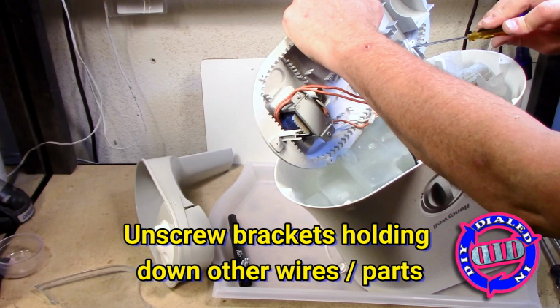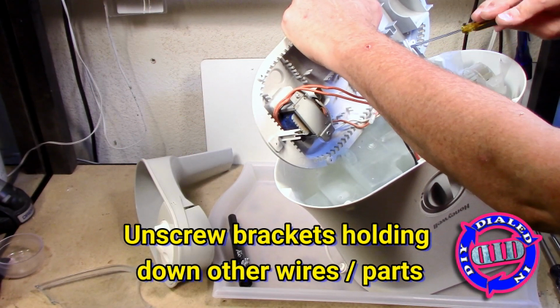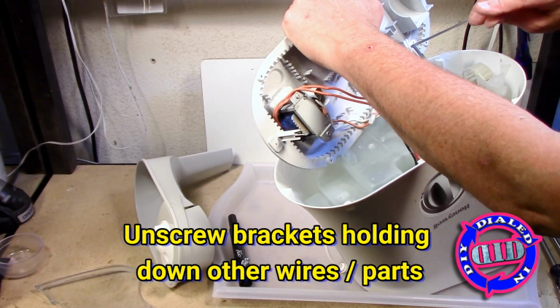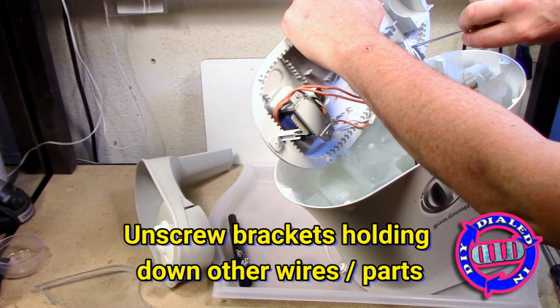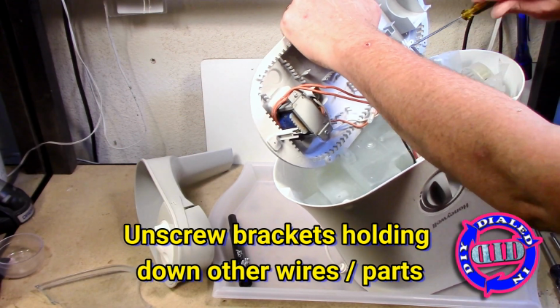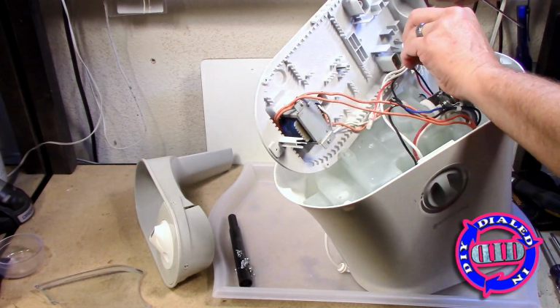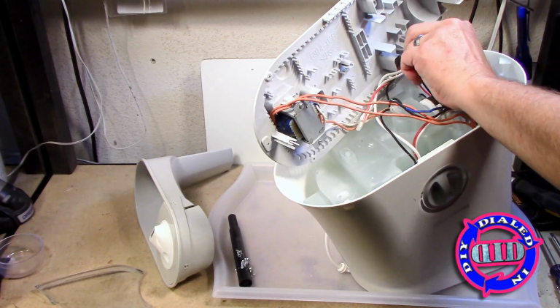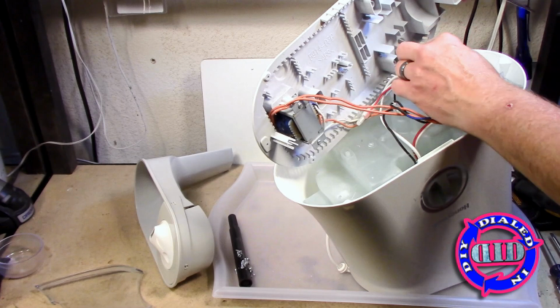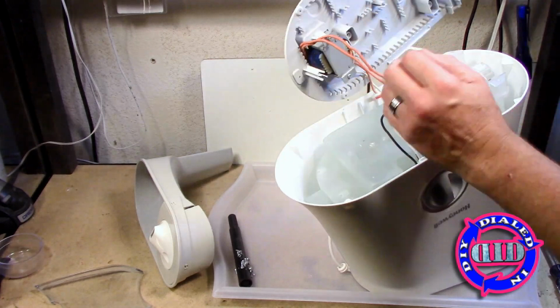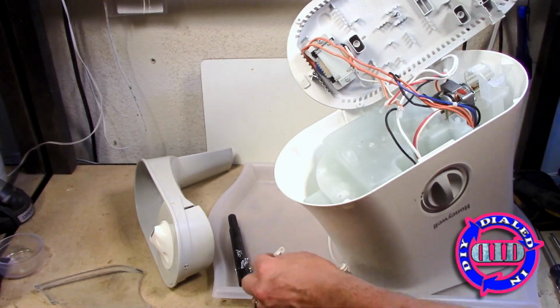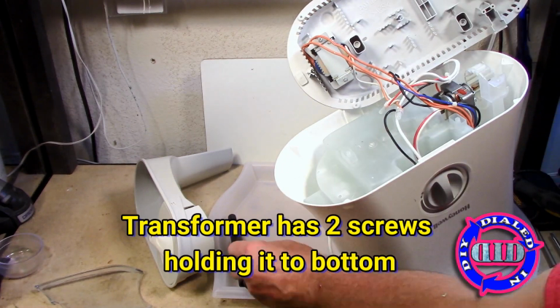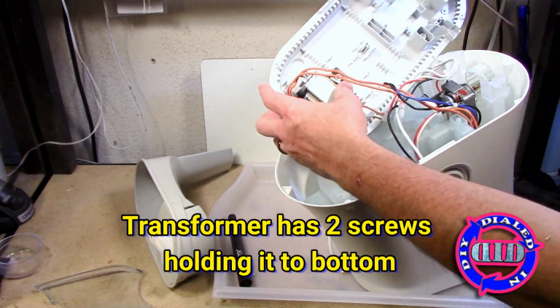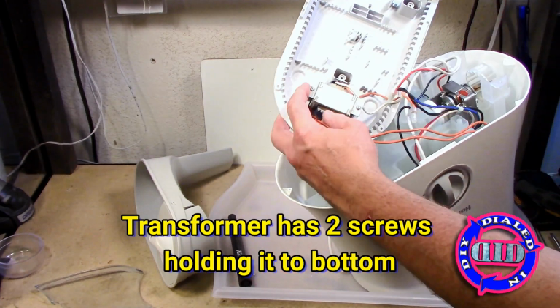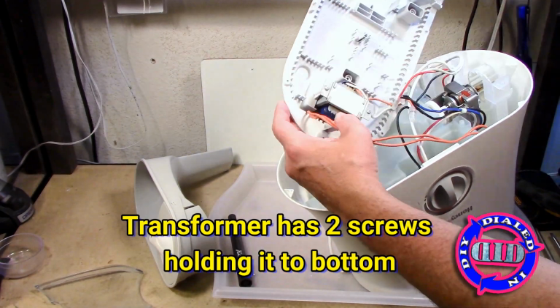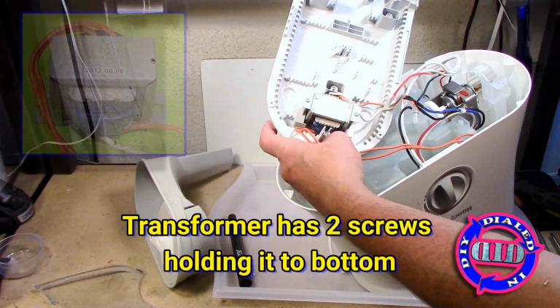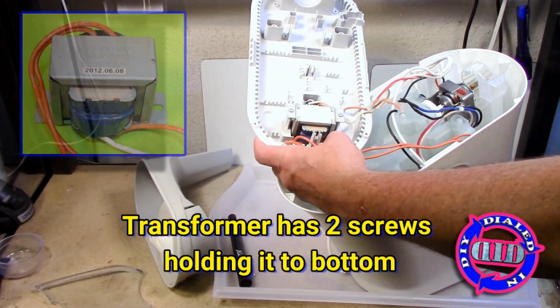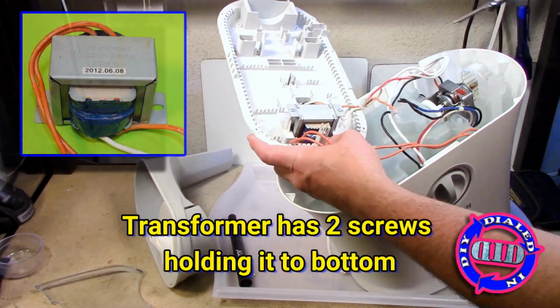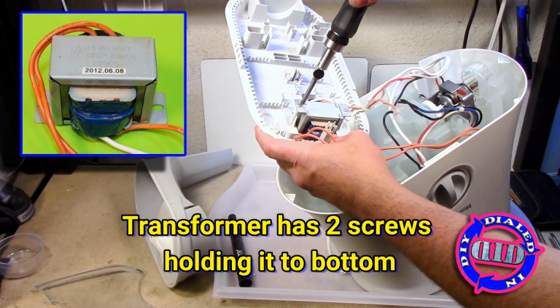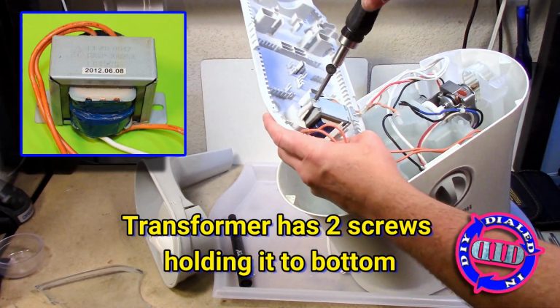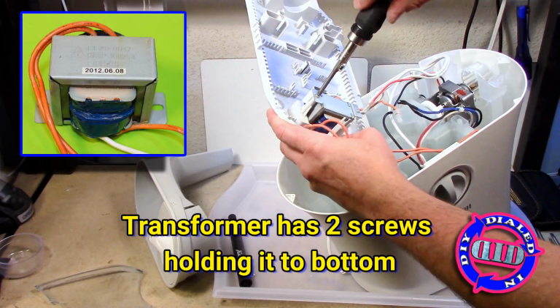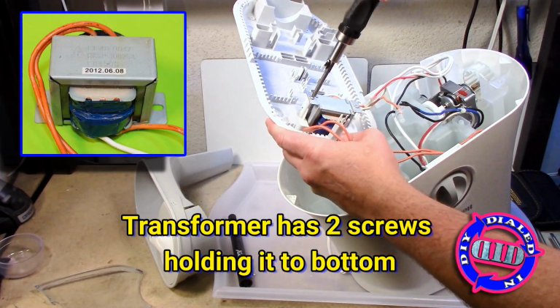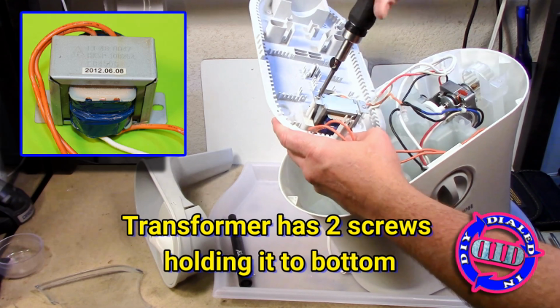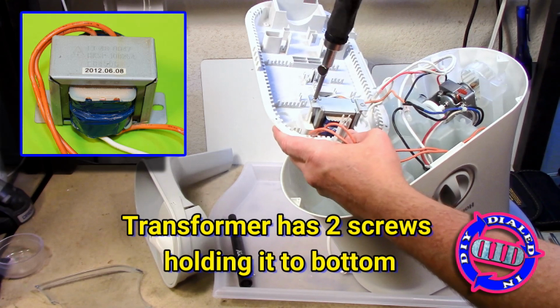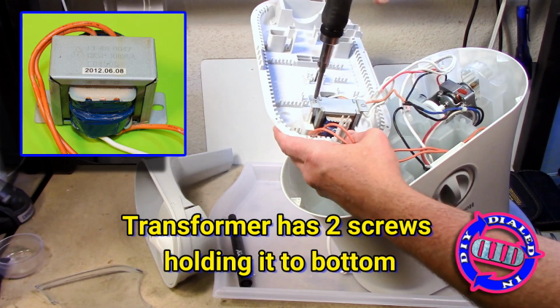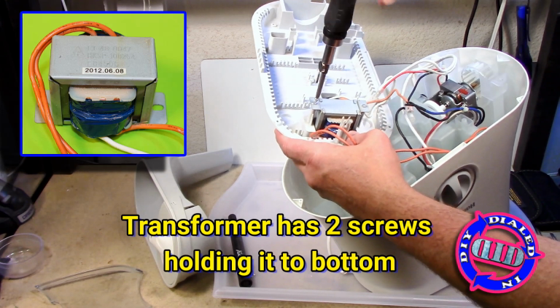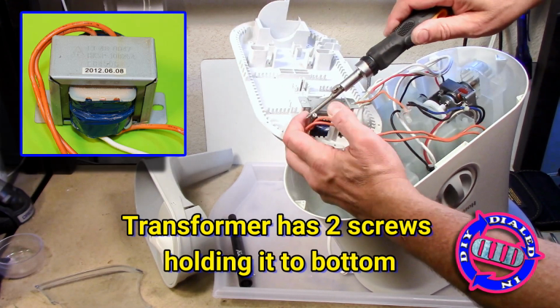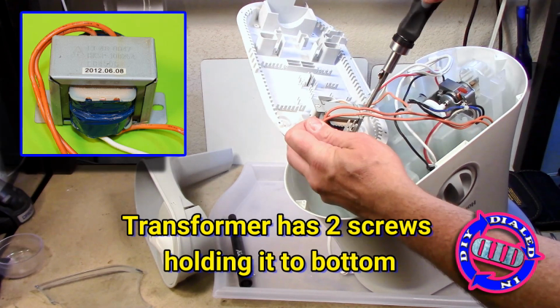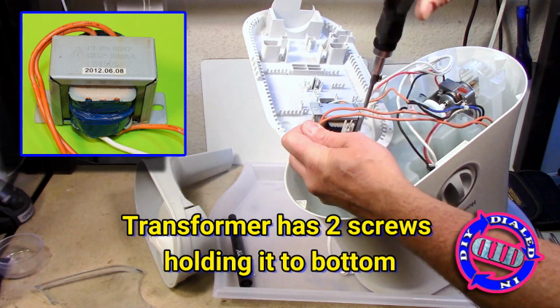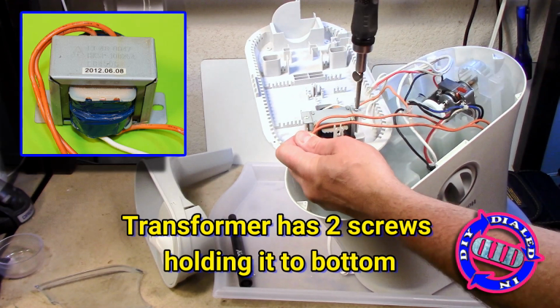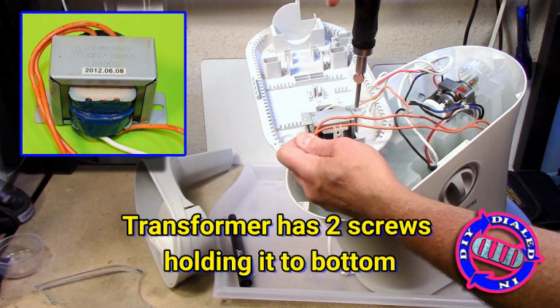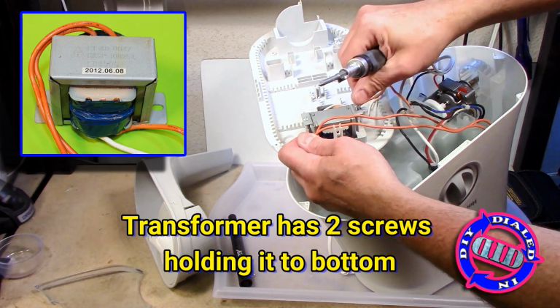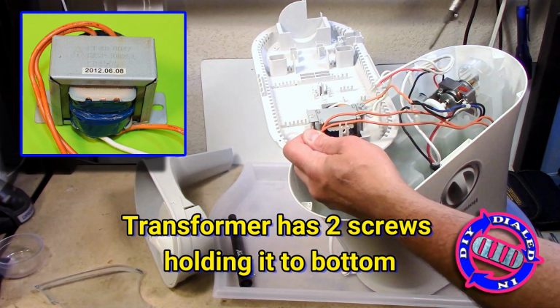I had already removed that bright blue LED, which is worth salvaging, and now I'm moving on to a transformer which has some great applications for other projects down the road. So I want to get this out and keep it too.